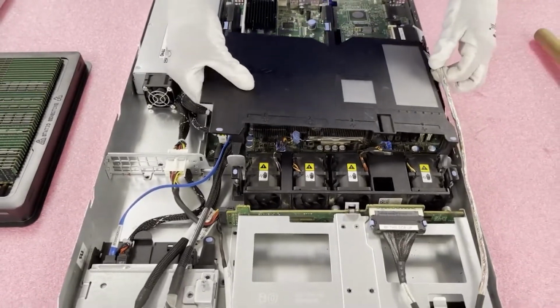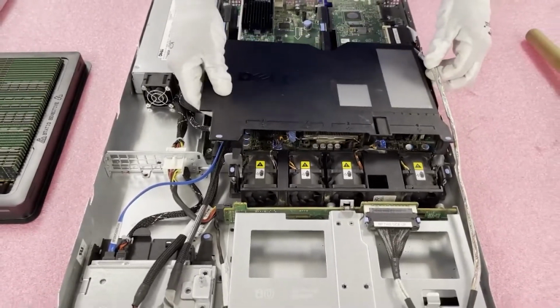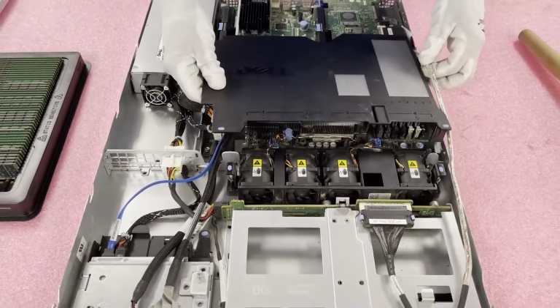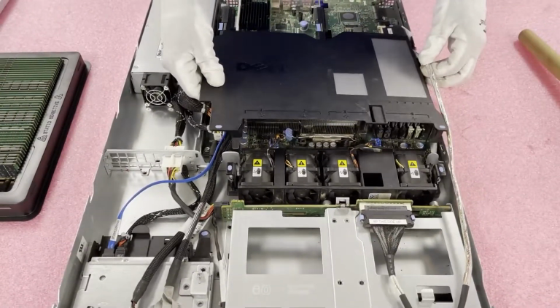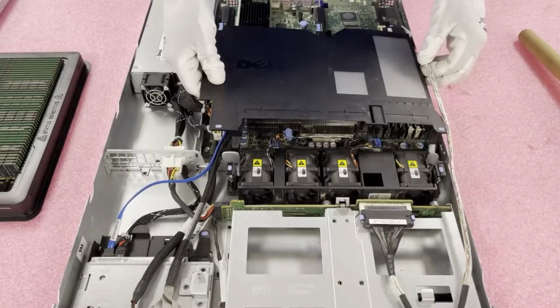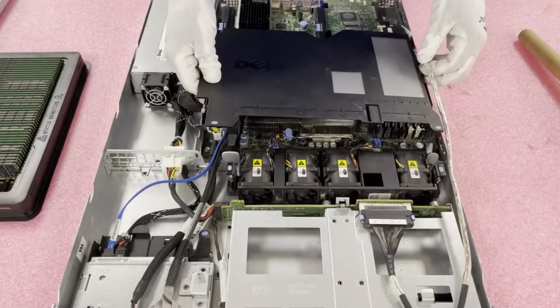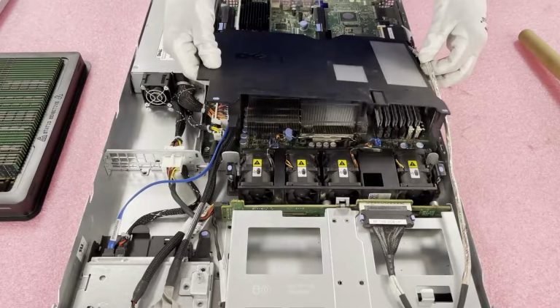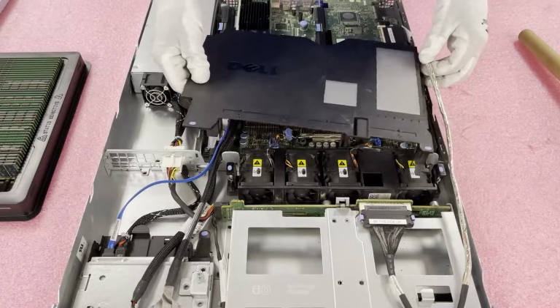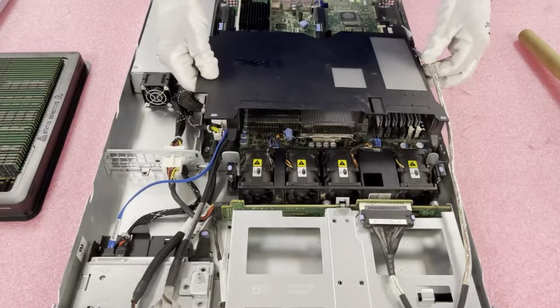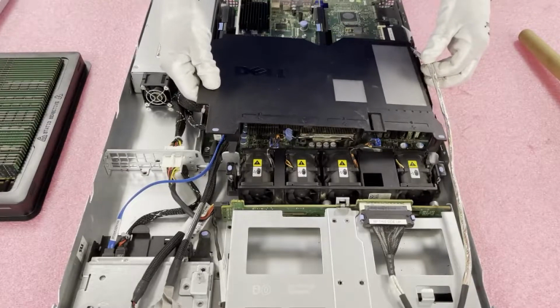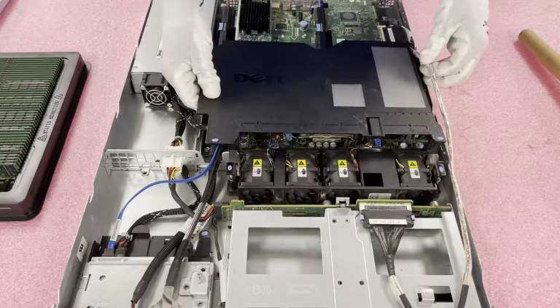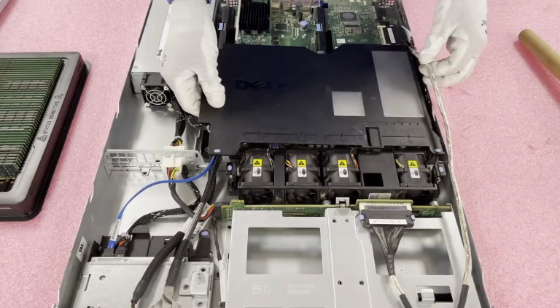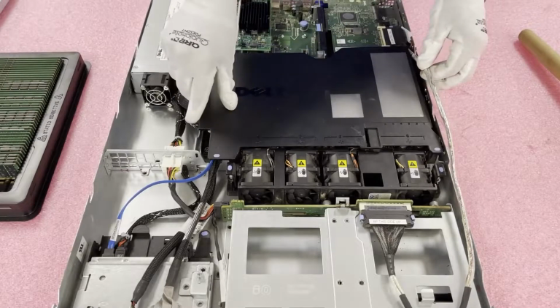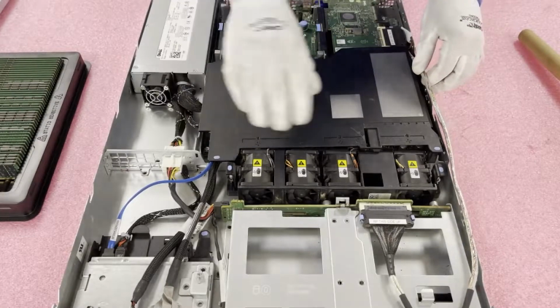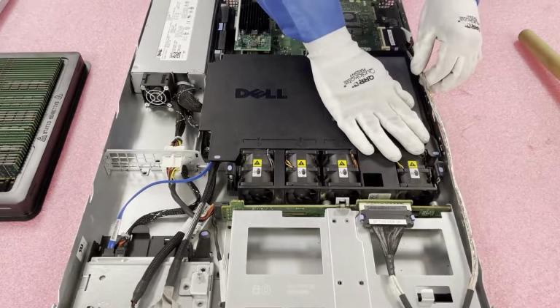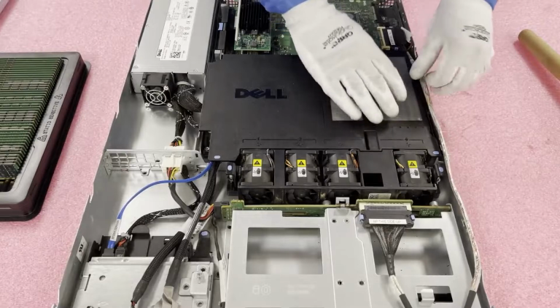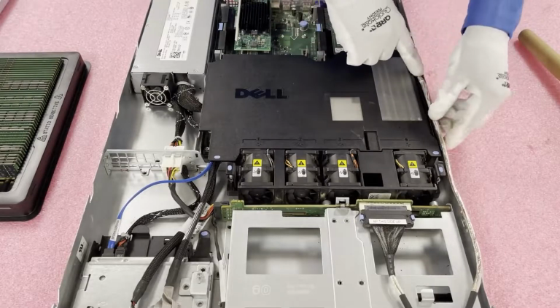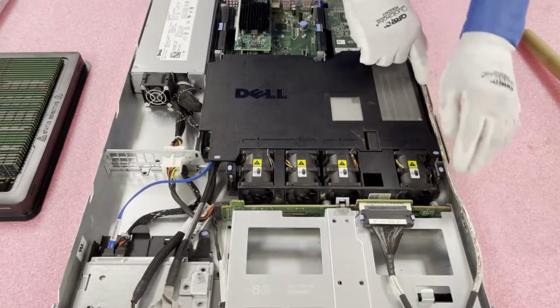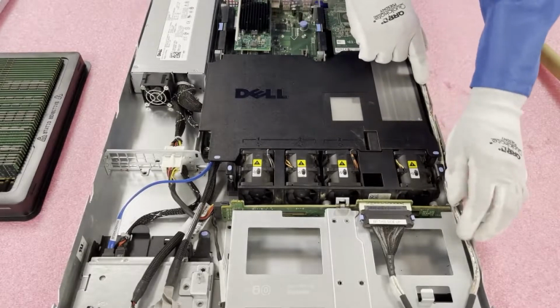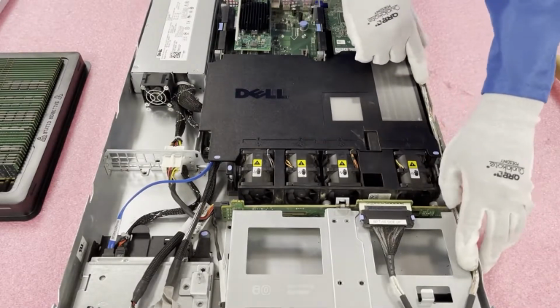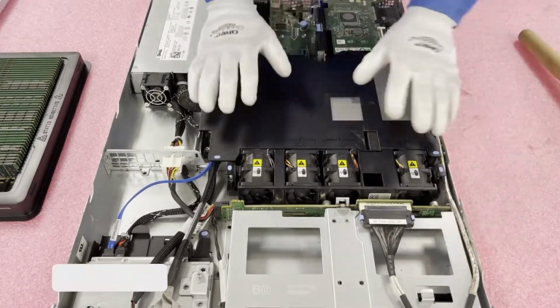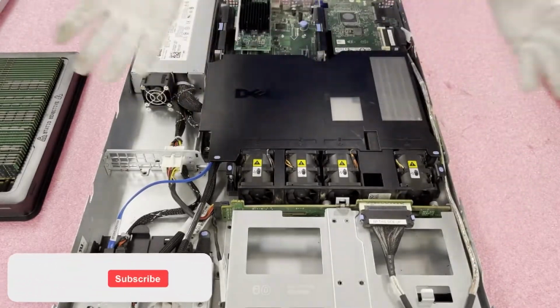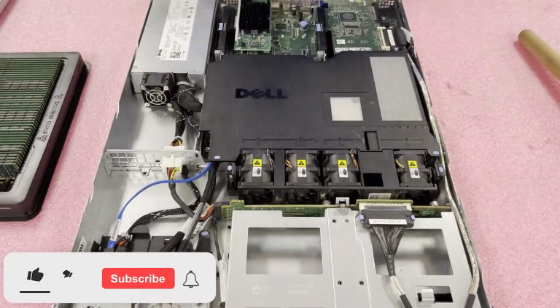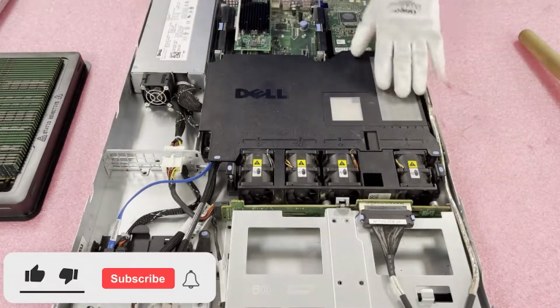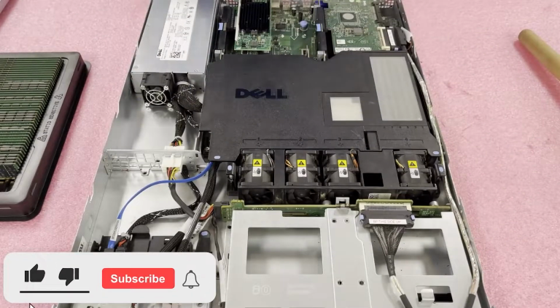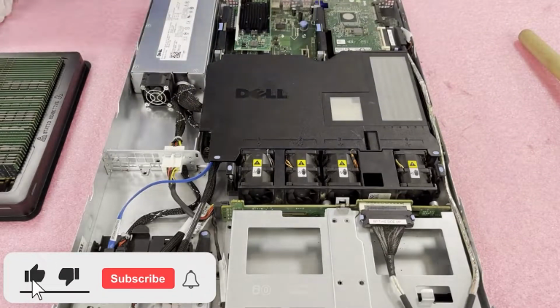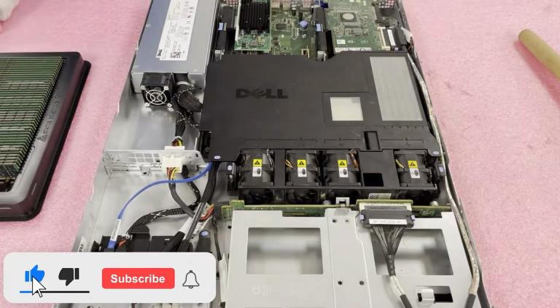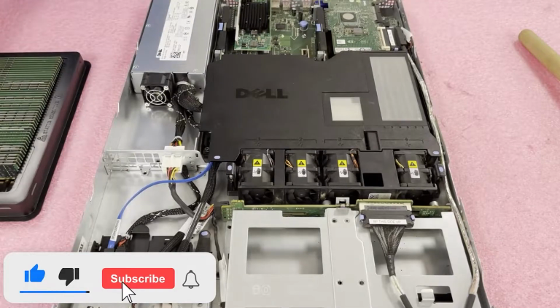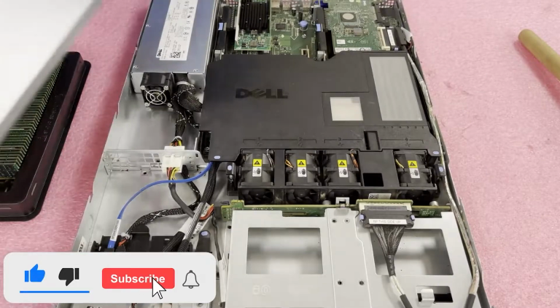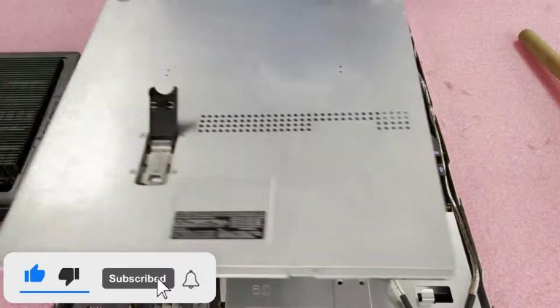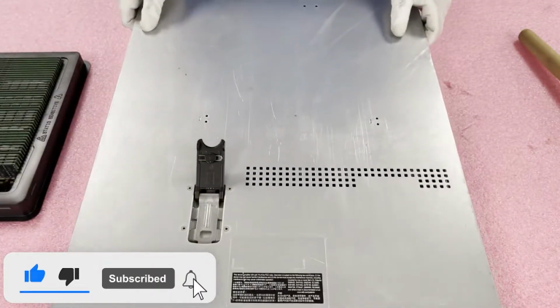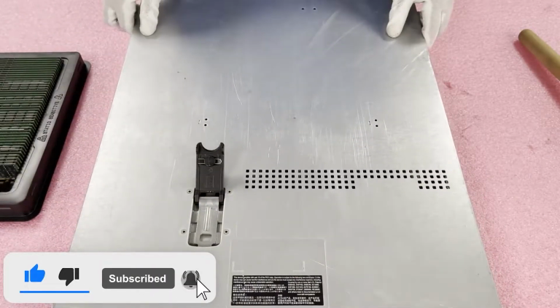Now we're going to put the air baffle back in. As I discussed, when putting the air baffle back, you need to make sure you put the cord over it — that's the only potential snag. Pop it back in — super easy. Pop the top on and call it a day.